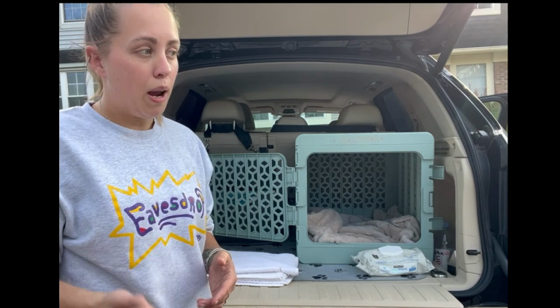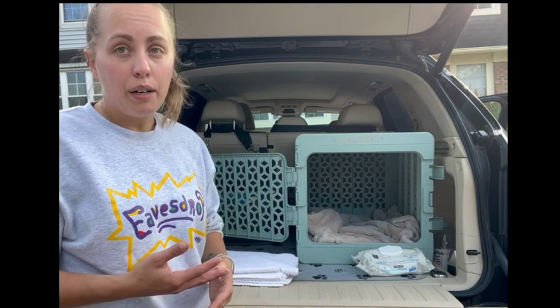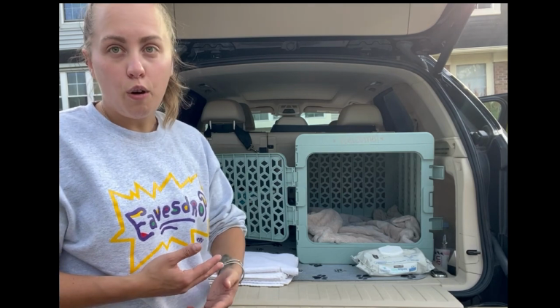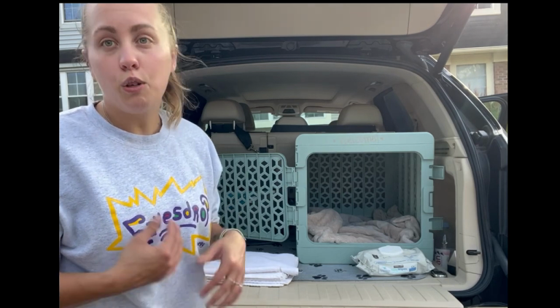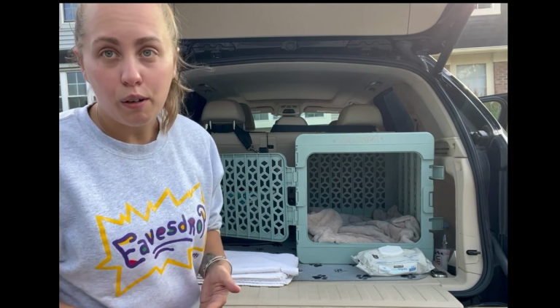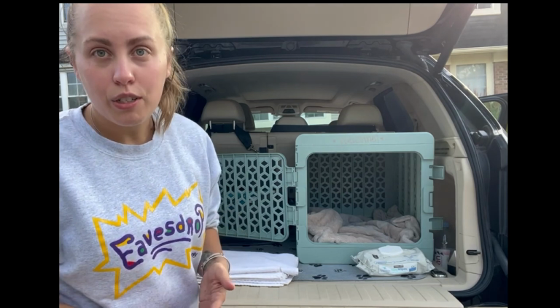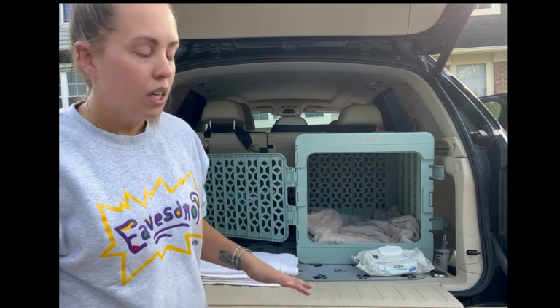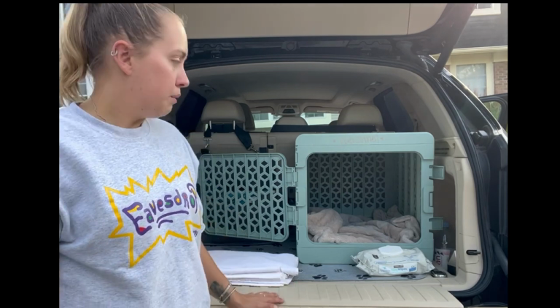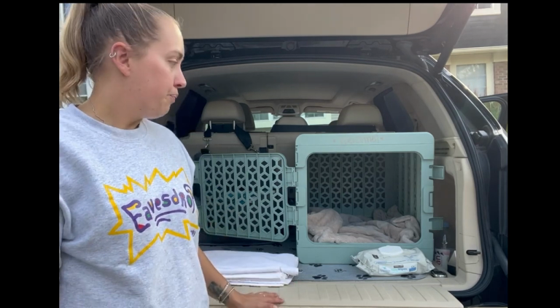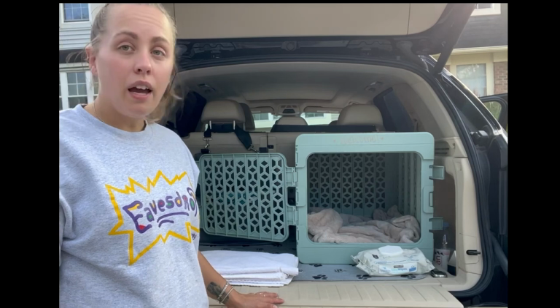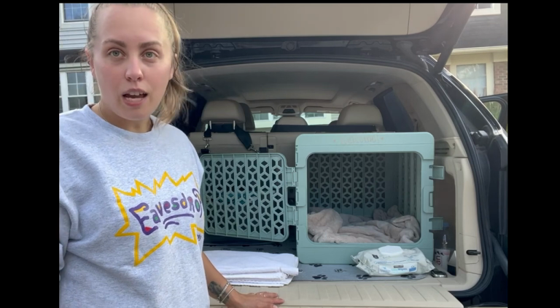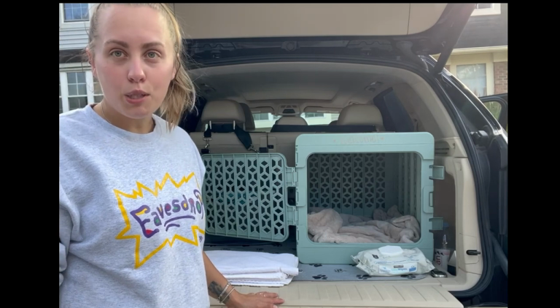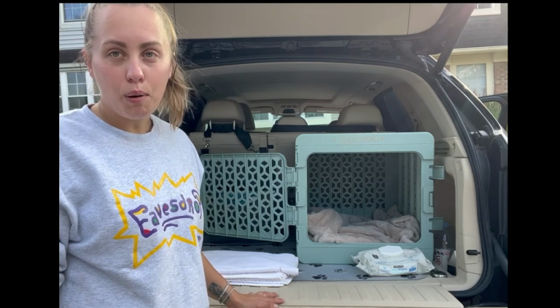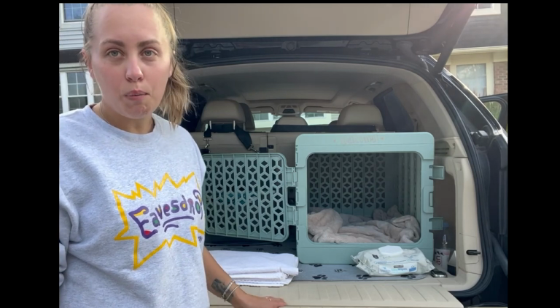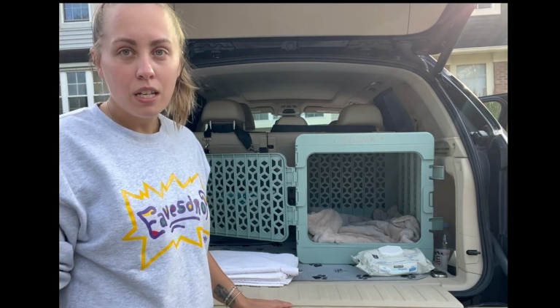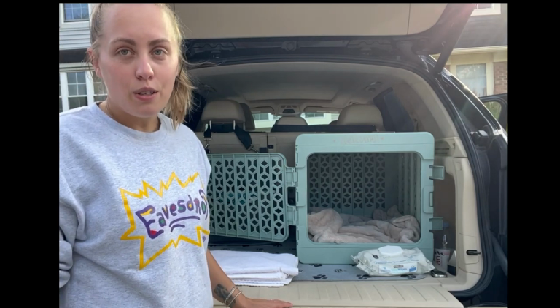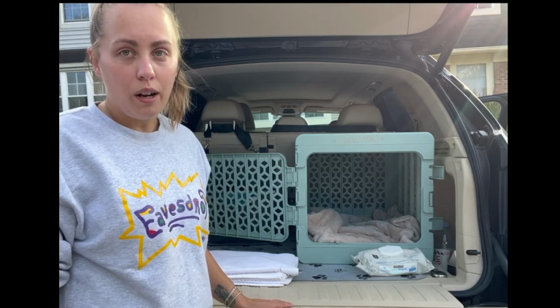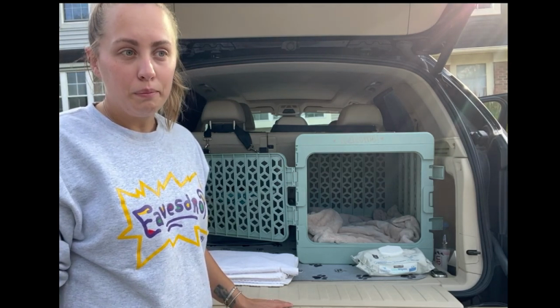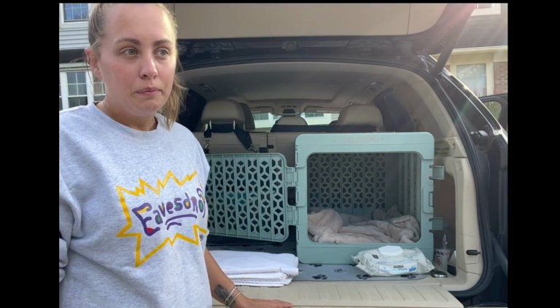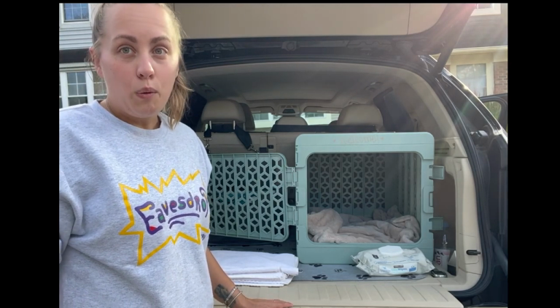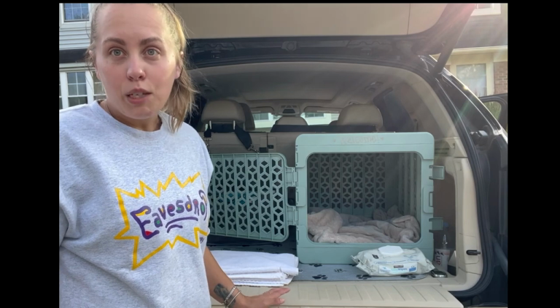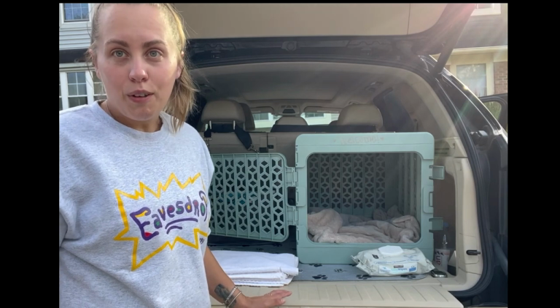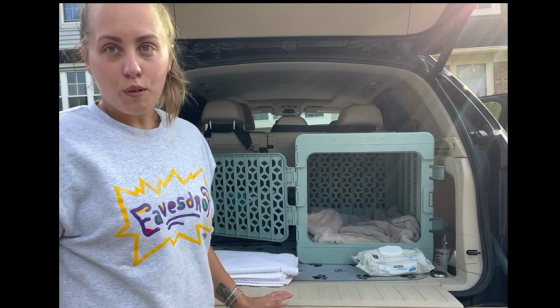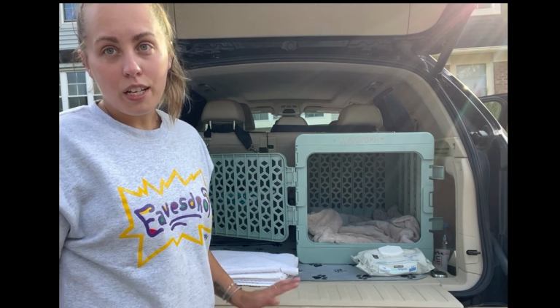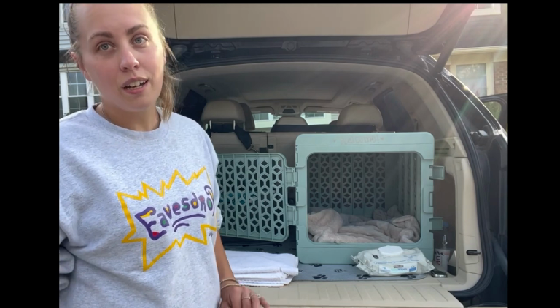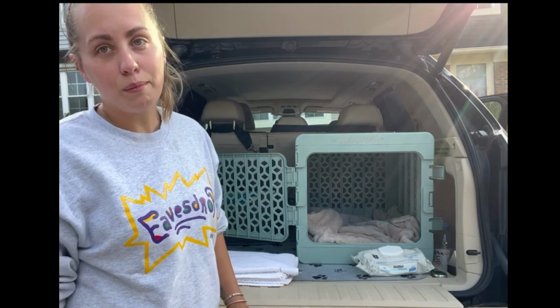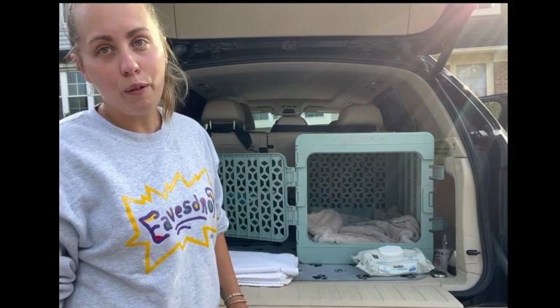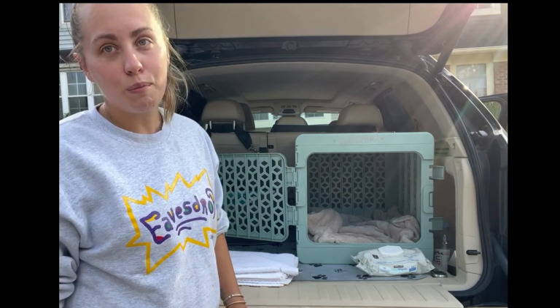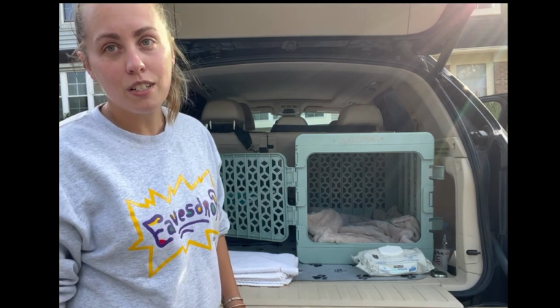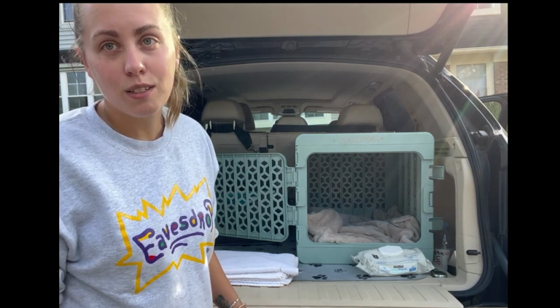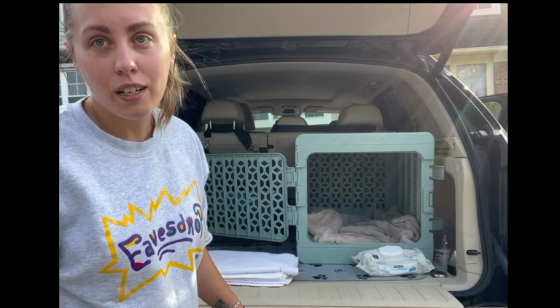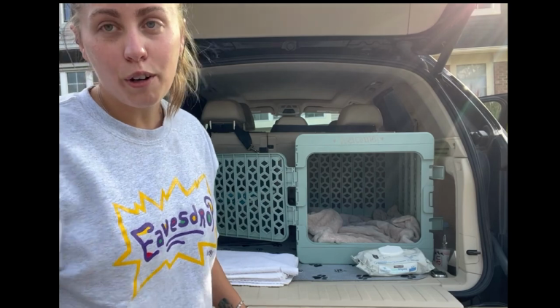Just wrap her butt up so you don't get blood all over yourself. But yeah, that's how we transport our puppies and our mamas. We have incubators available, so if you're interested, send me a message and we'll get your order in.